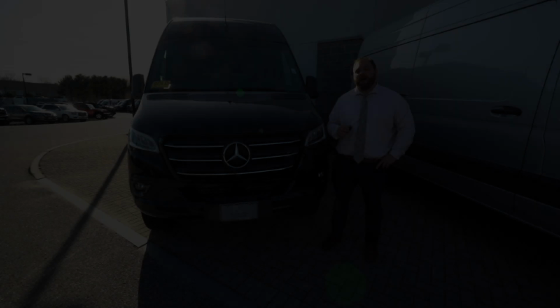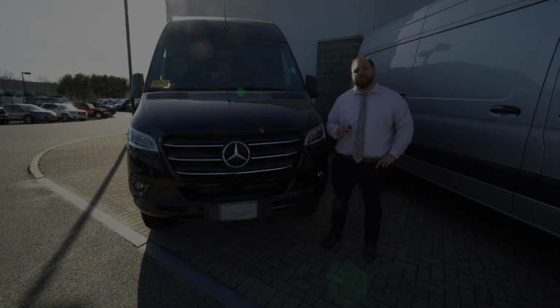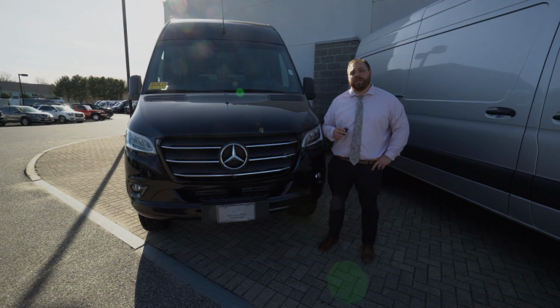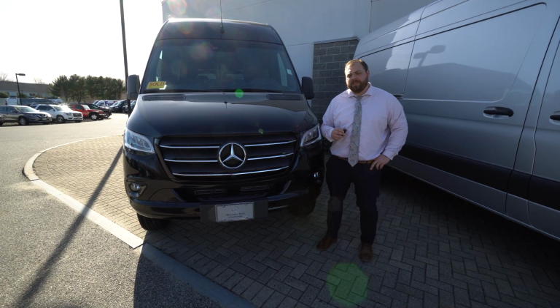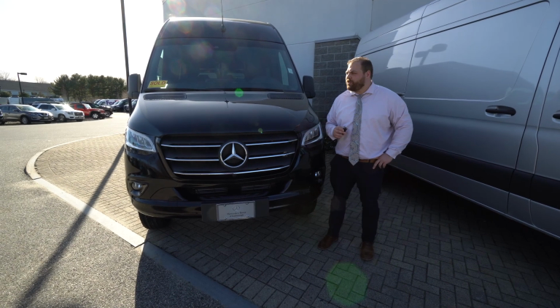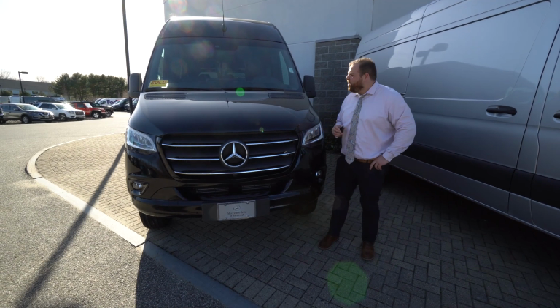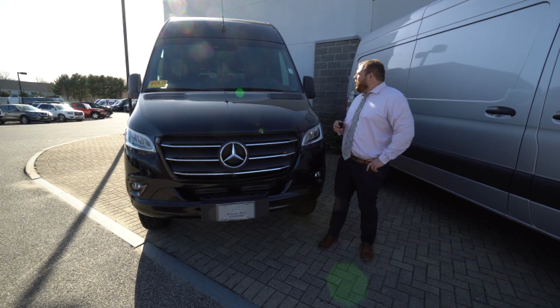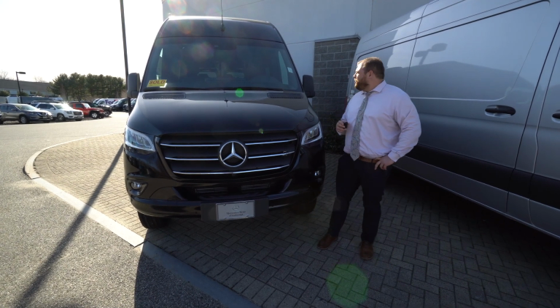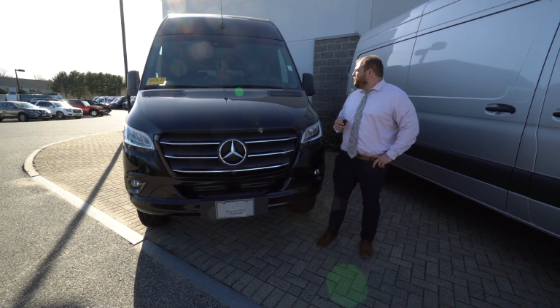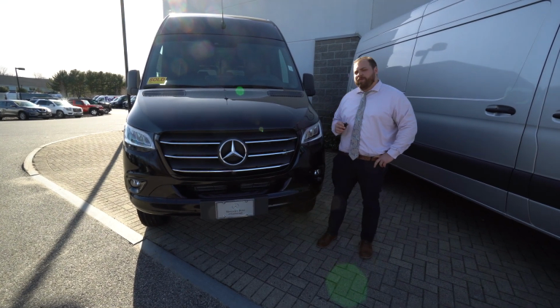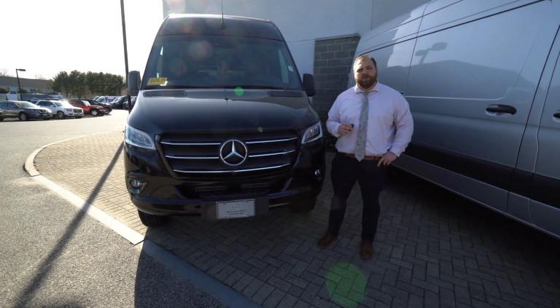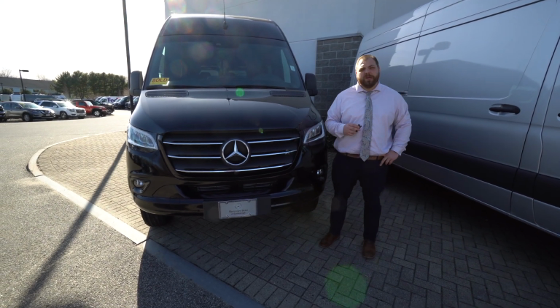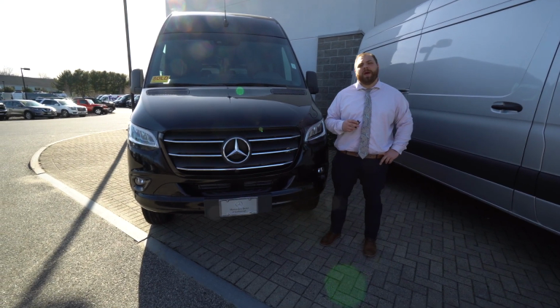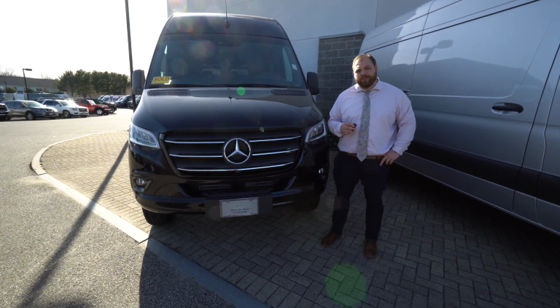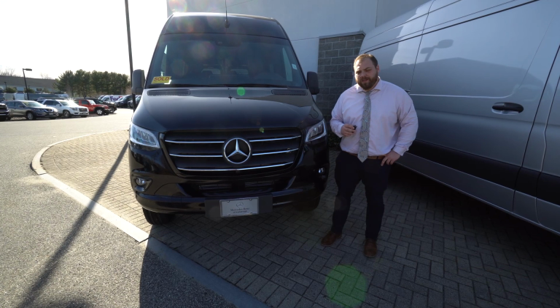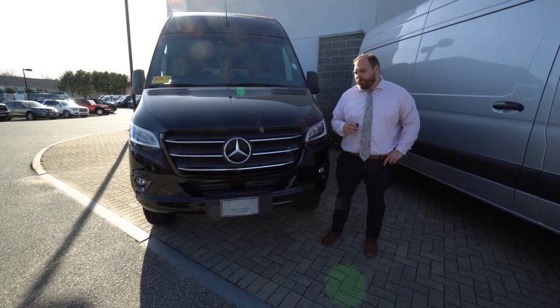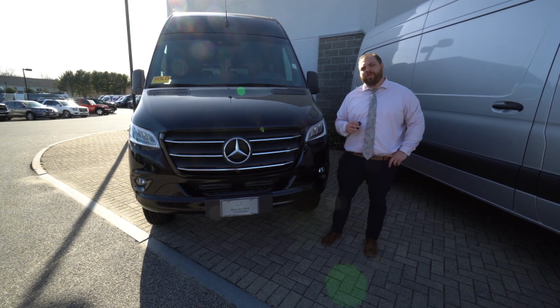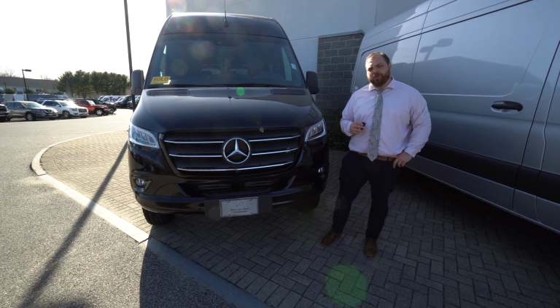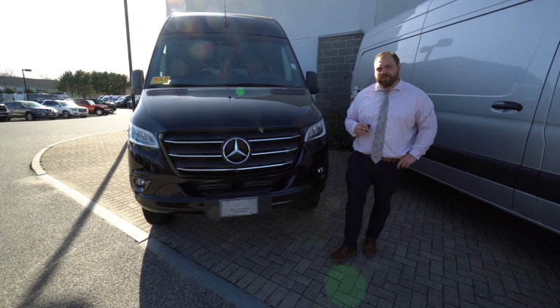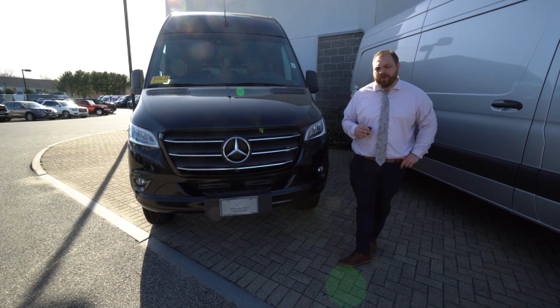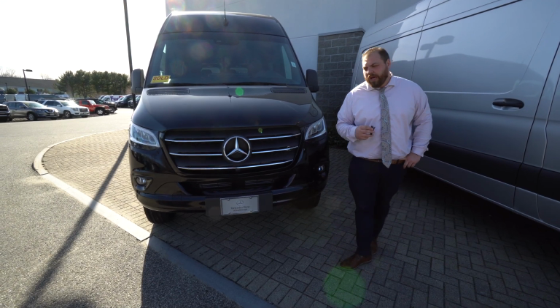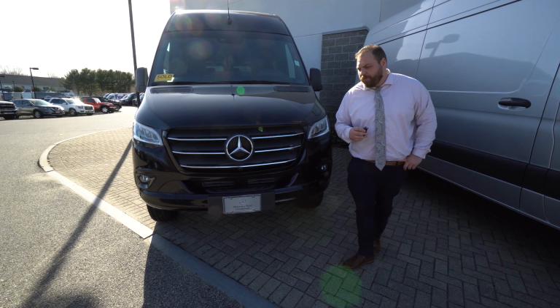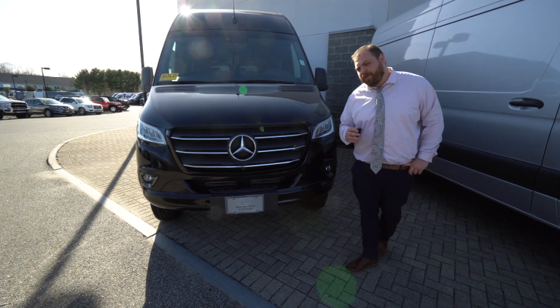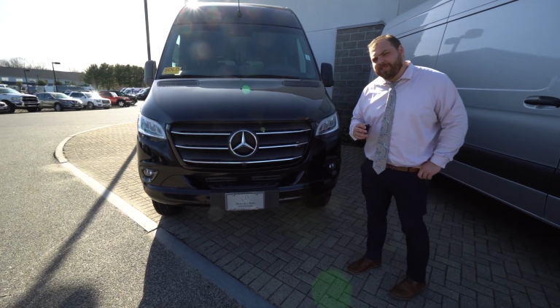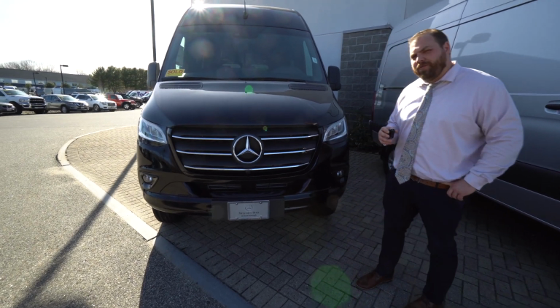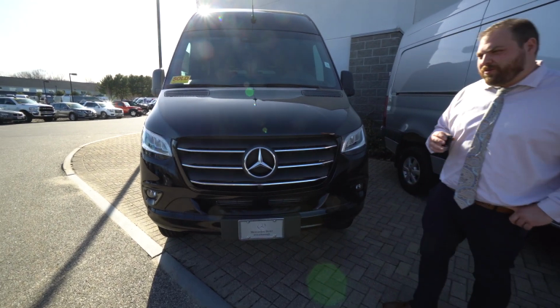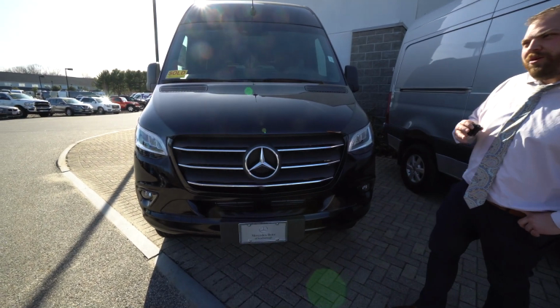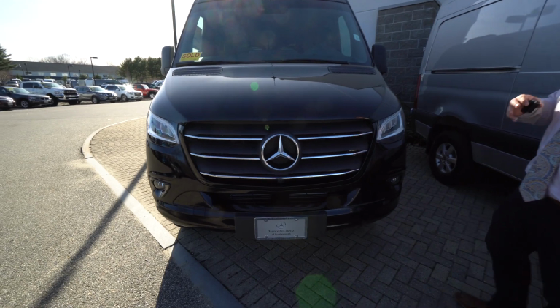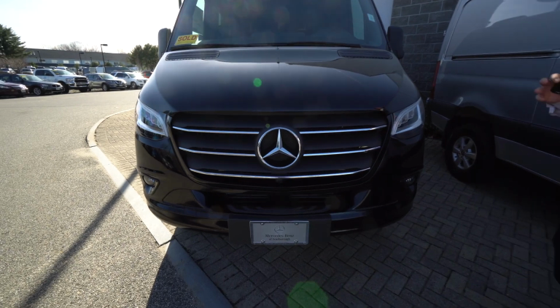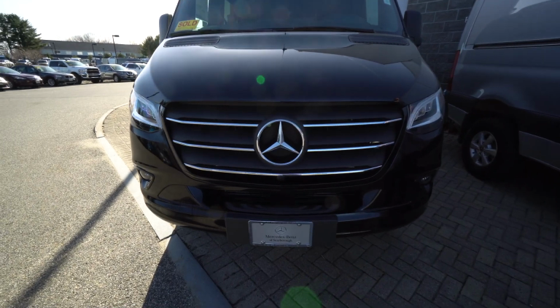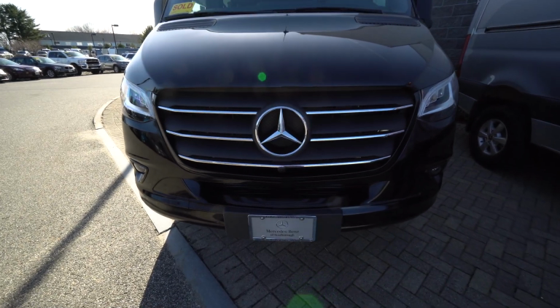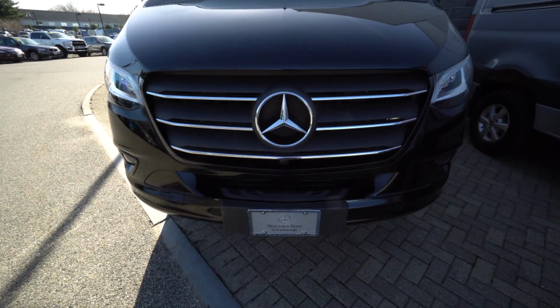Hi Mr. and Mrs. Chen. This is your 2022 Sprinter passenger van. I'm going to put a quick video tour together for you. We're going to walk around the exterior of the vehicle and then go on the inside and check out the interior.